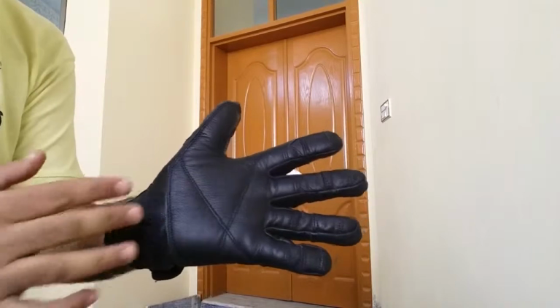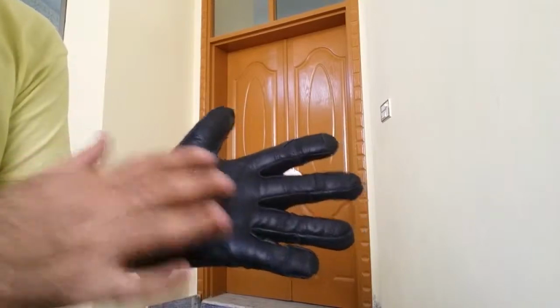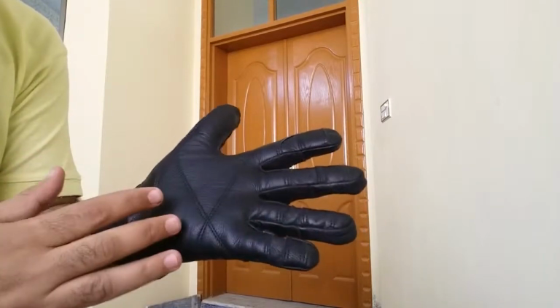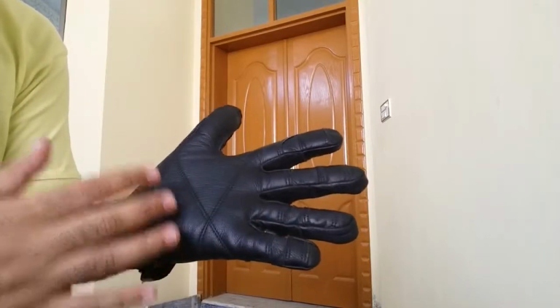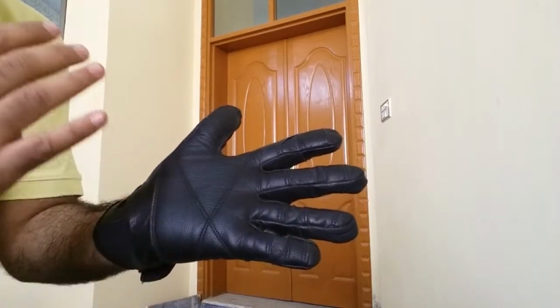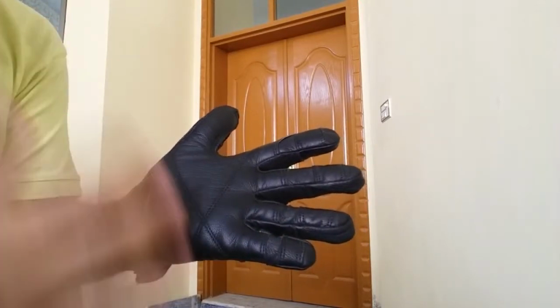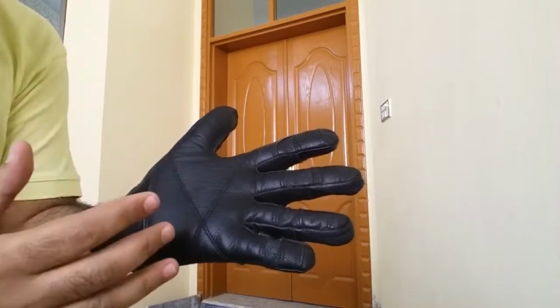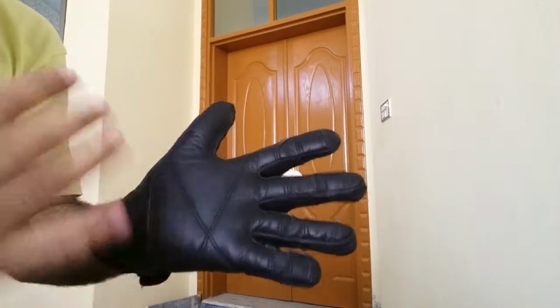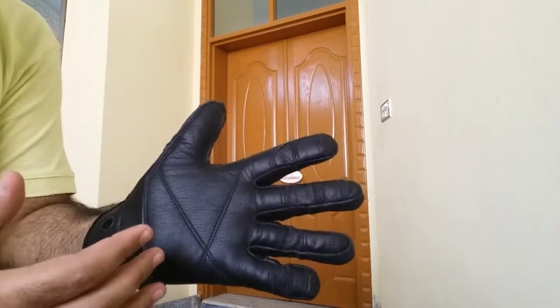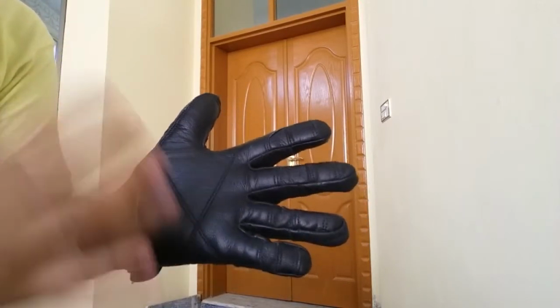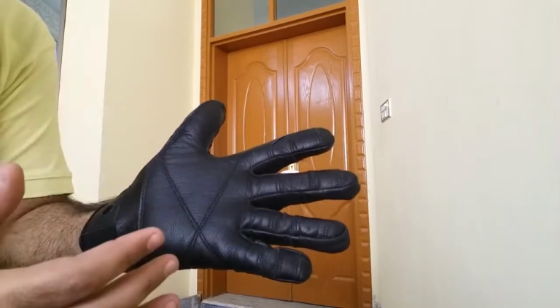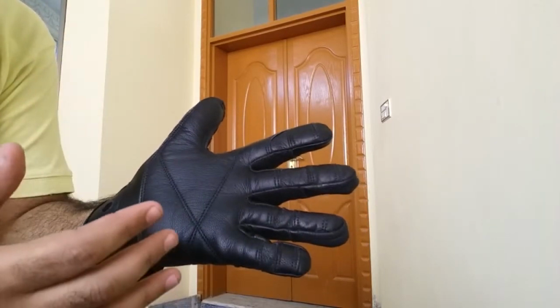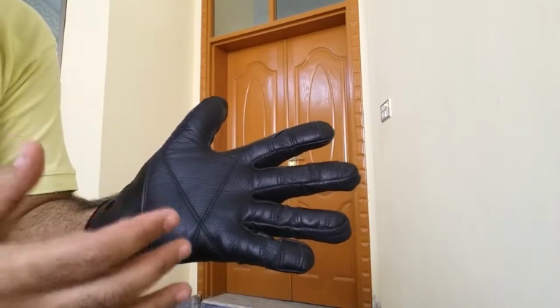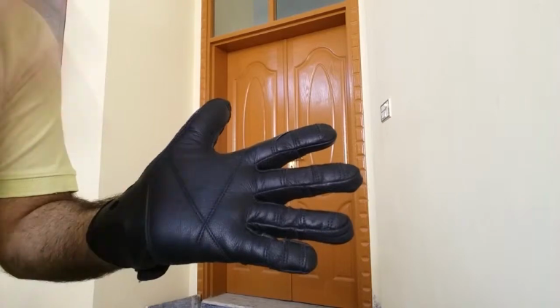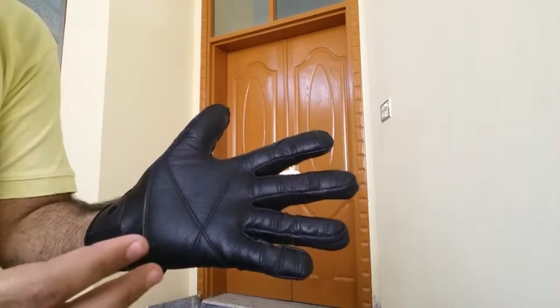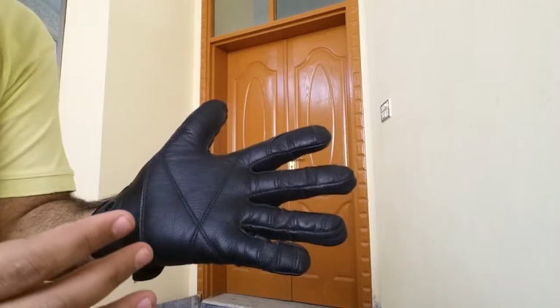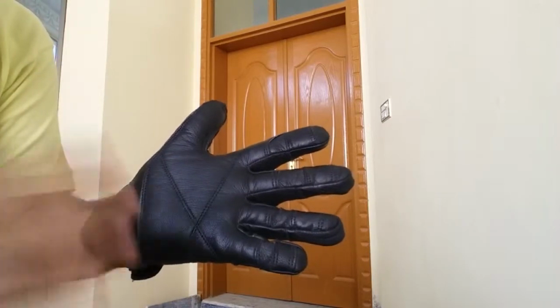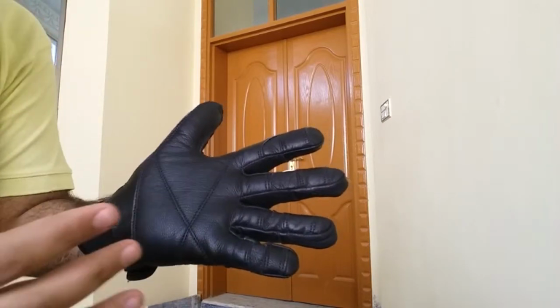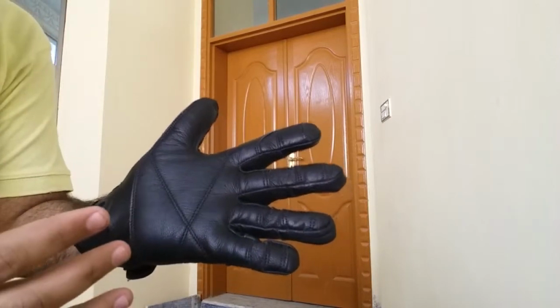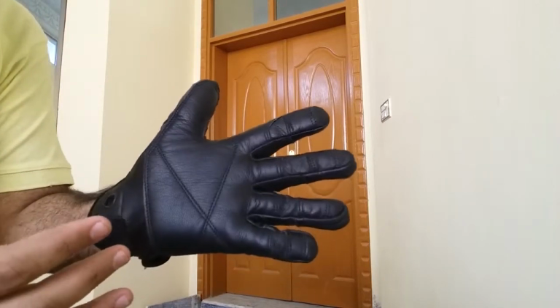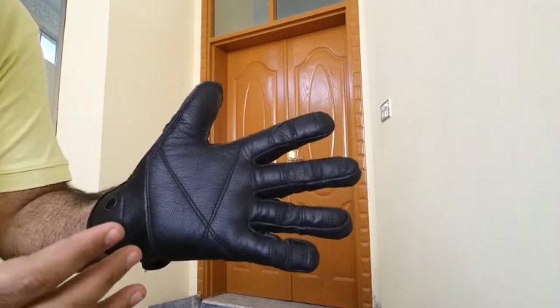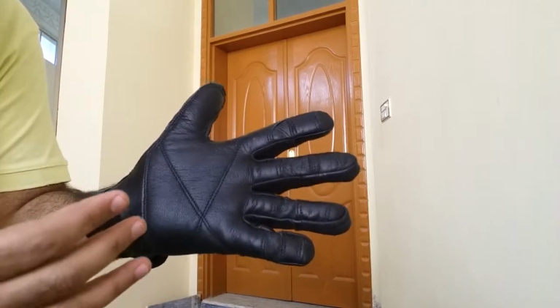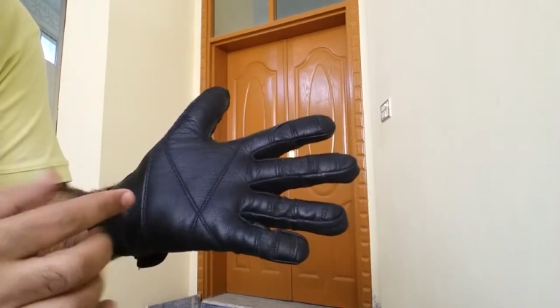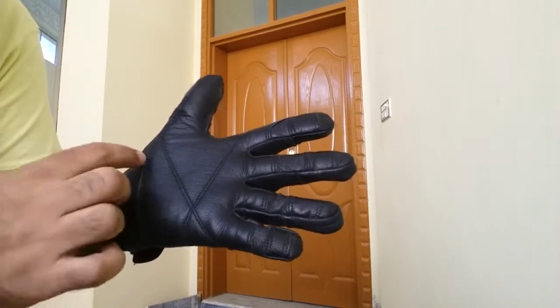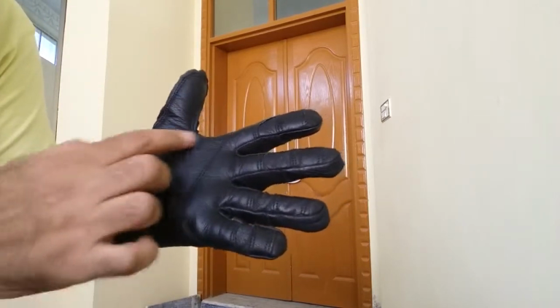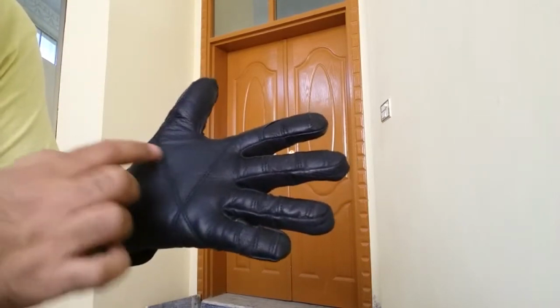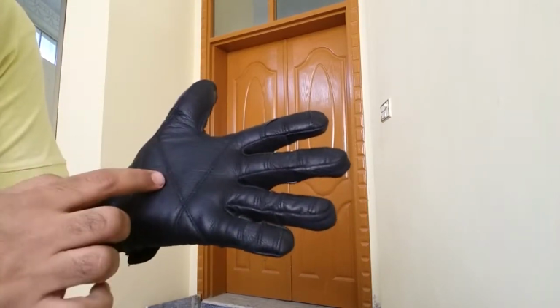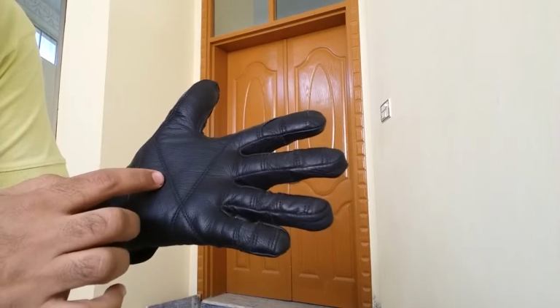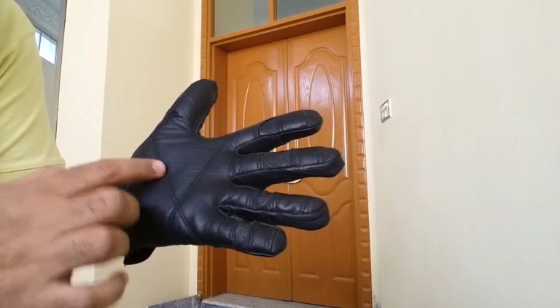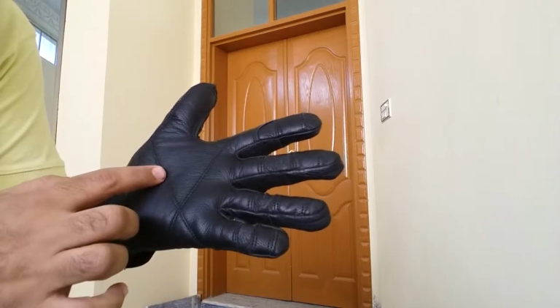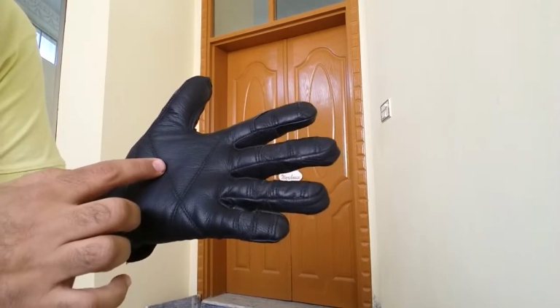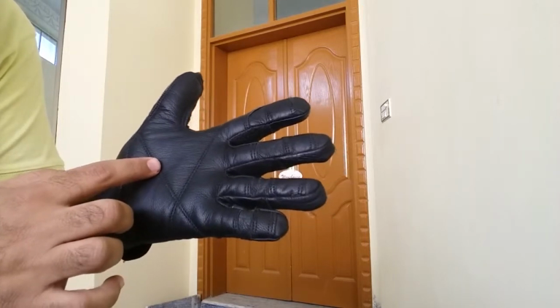This glove is made of premium quality super soft gold green leather, which is the first layer of leather and is very flexible and comfortable to wear. We have a reinforced double palm here for maximum protection.